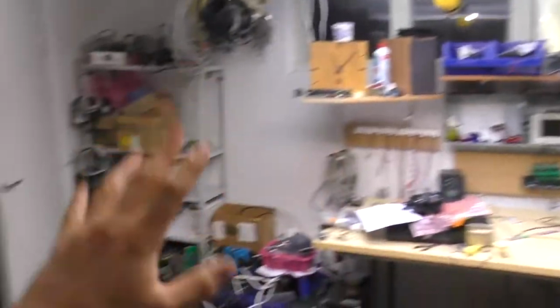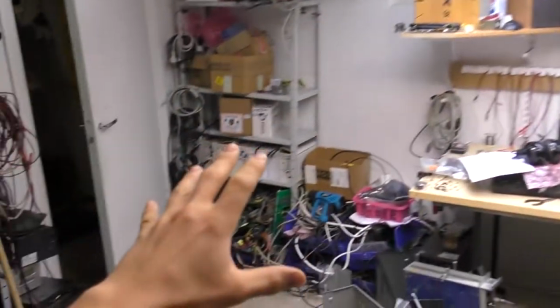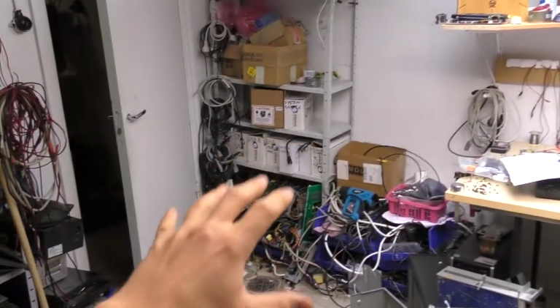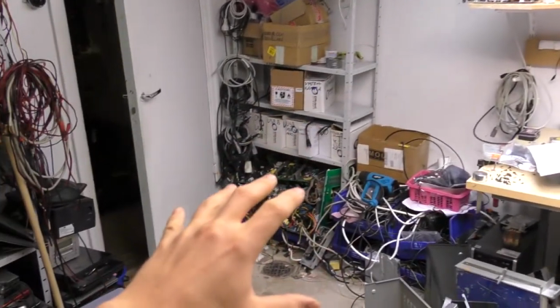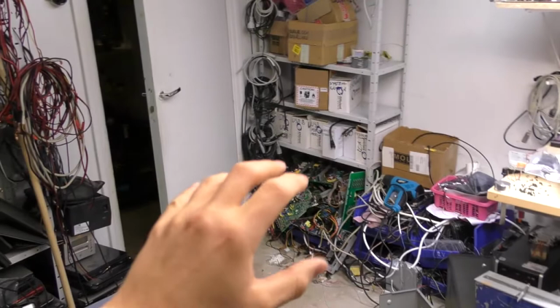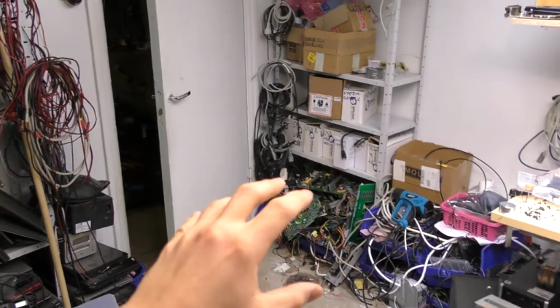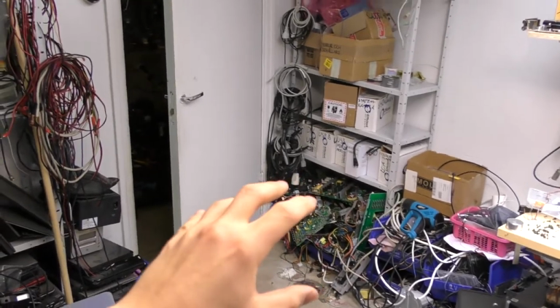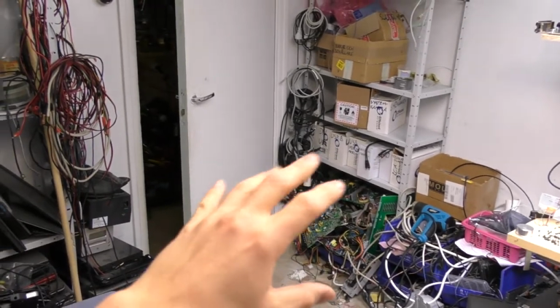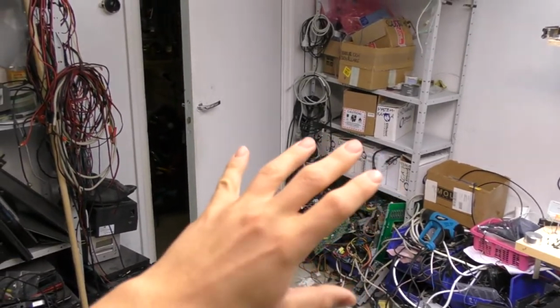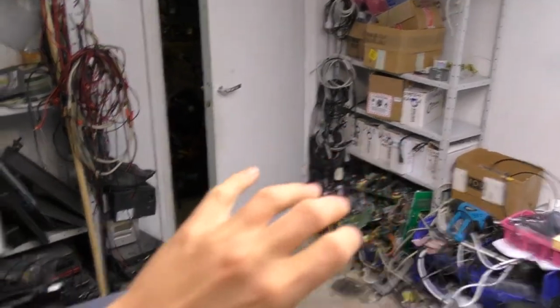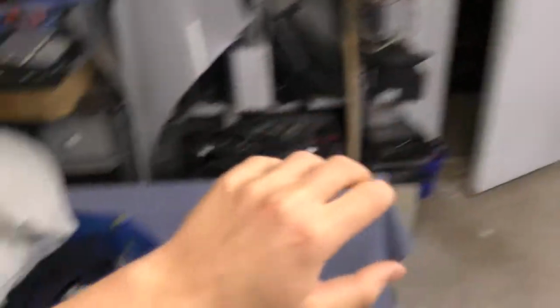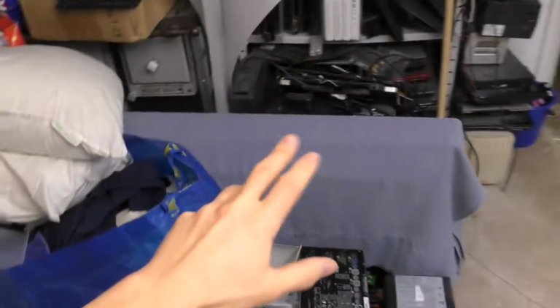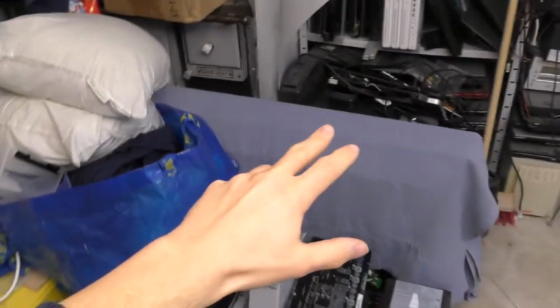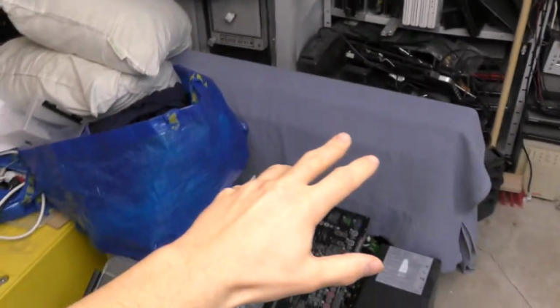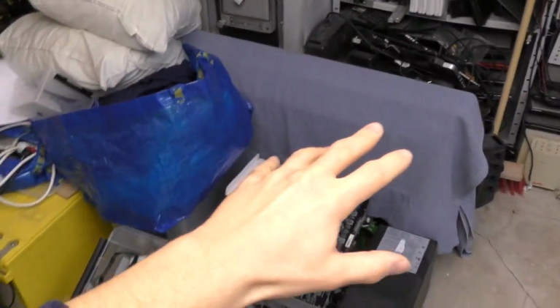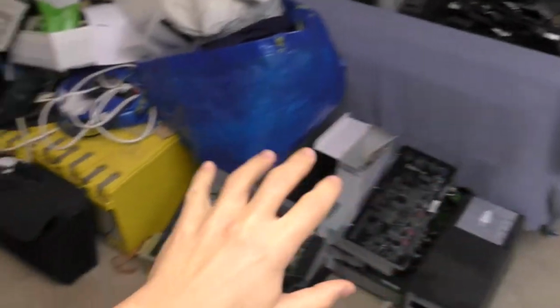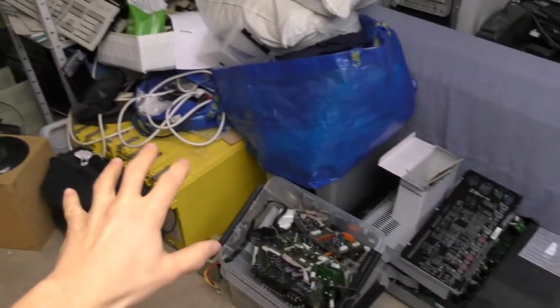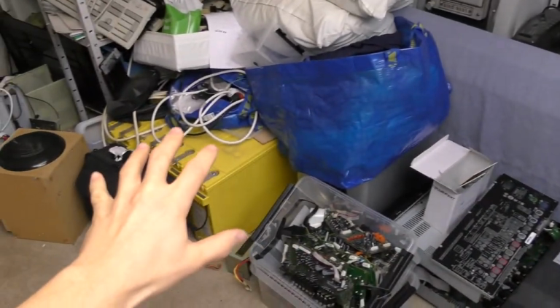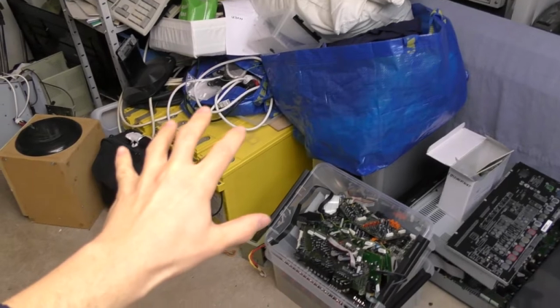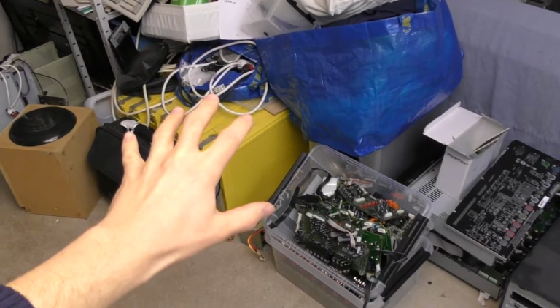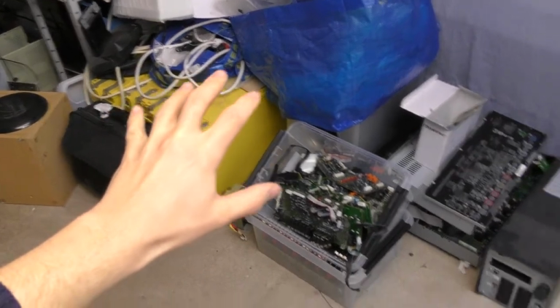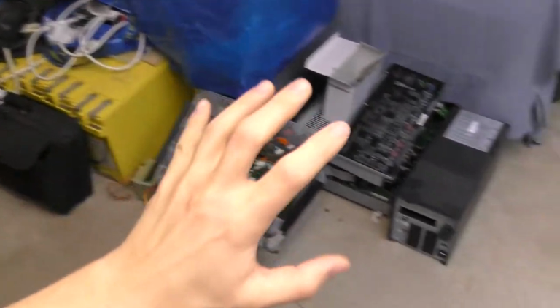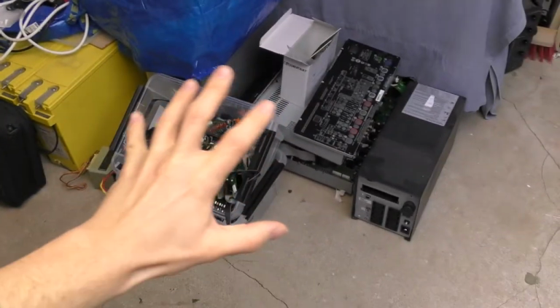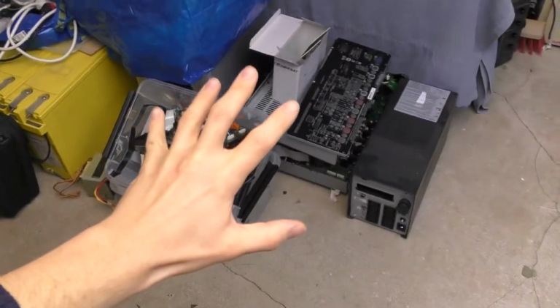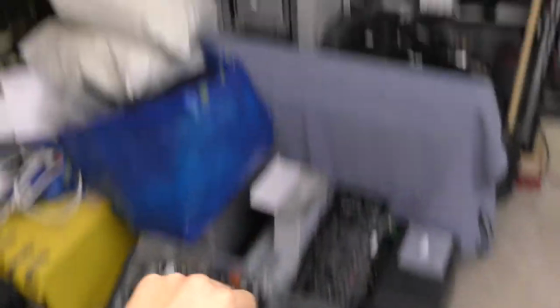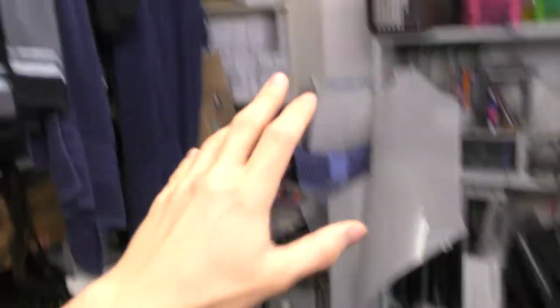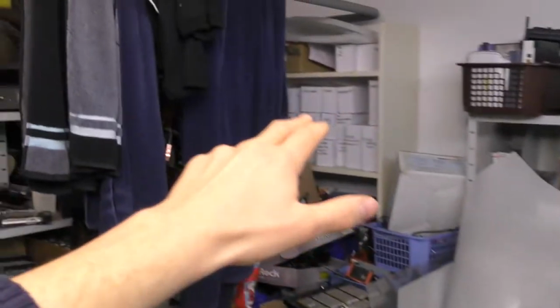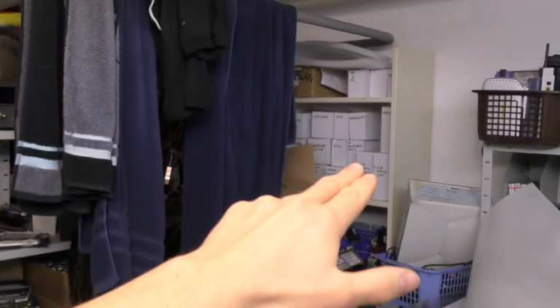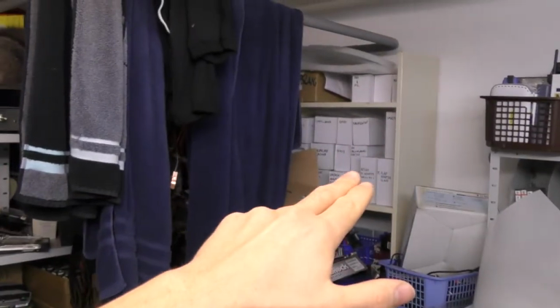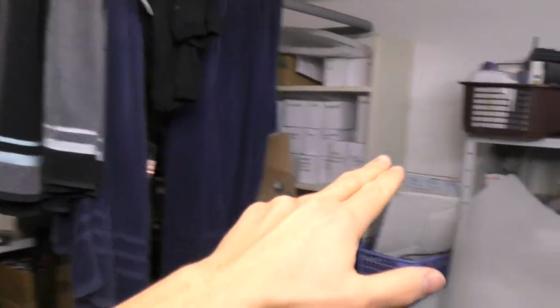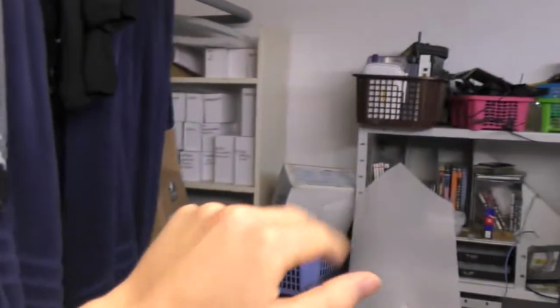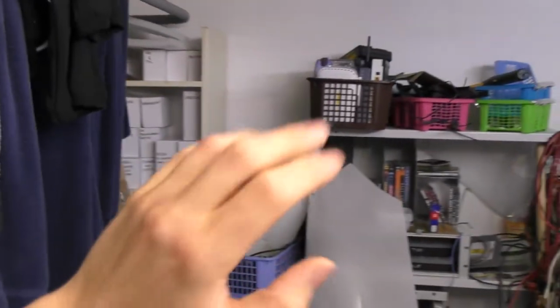This is where I keep all my random parts and trash PCBs for picking parts. There's a giant touchscreen PC. There's a bunch of big batteries for blowing things up. More current projects. There's where I store all kinds of tiny wires and stuff.